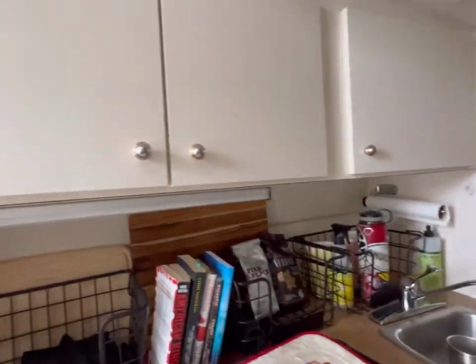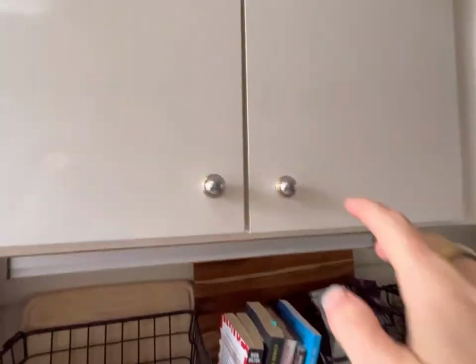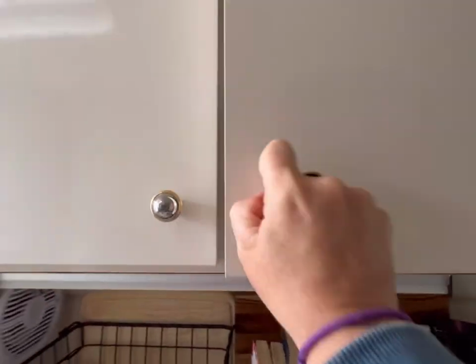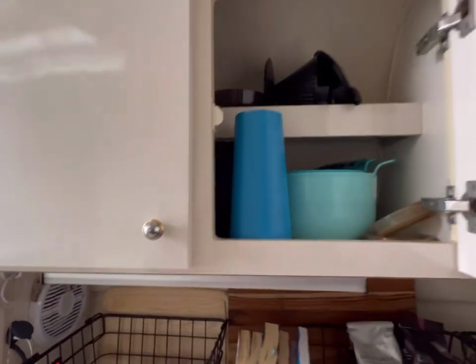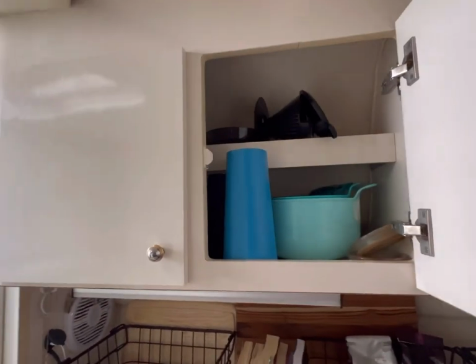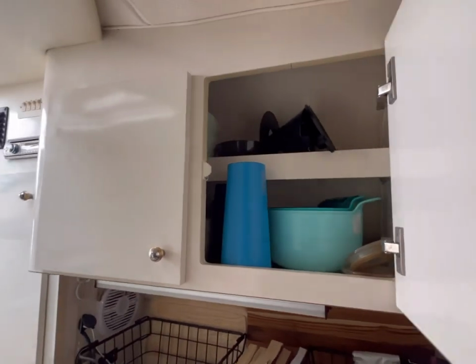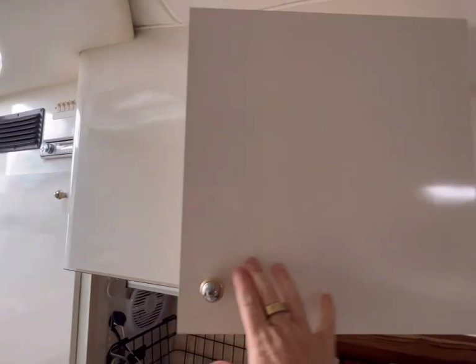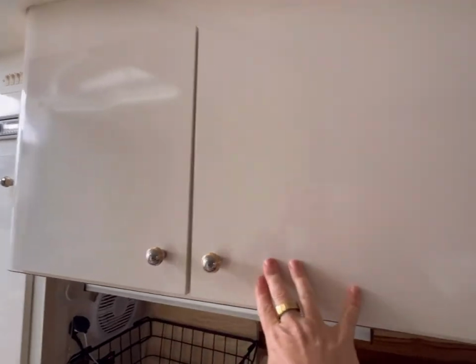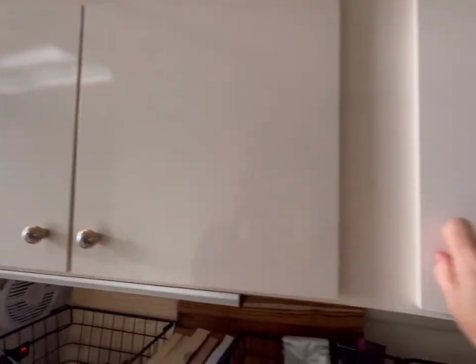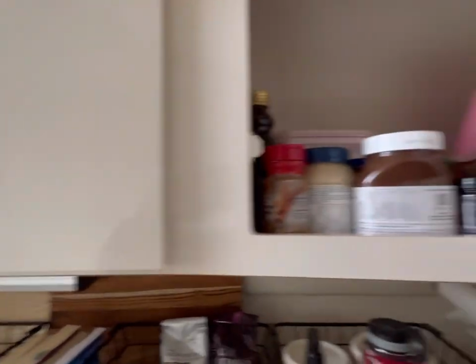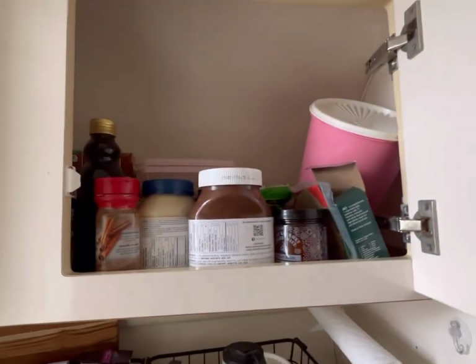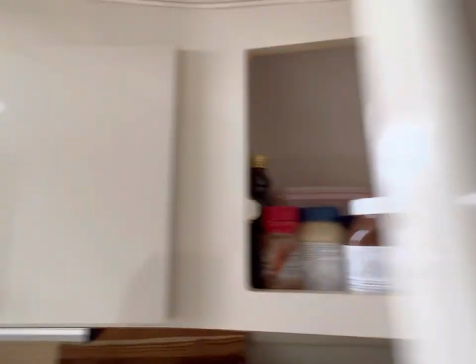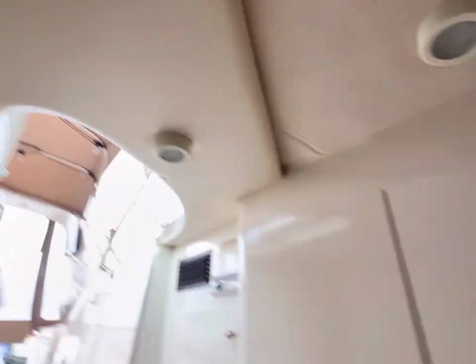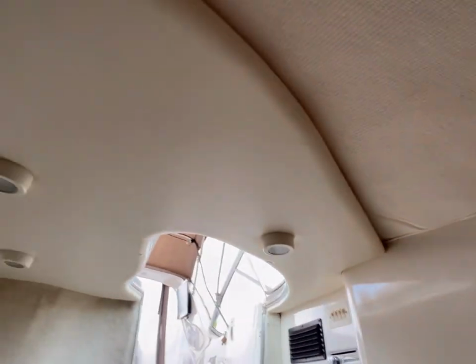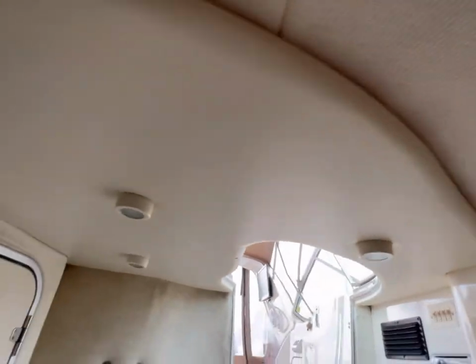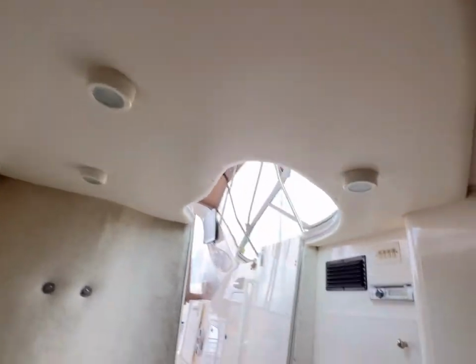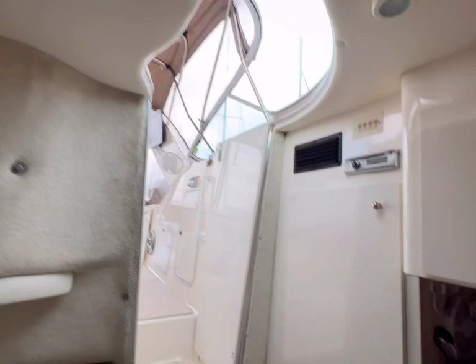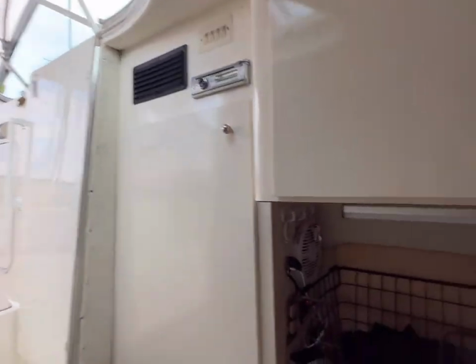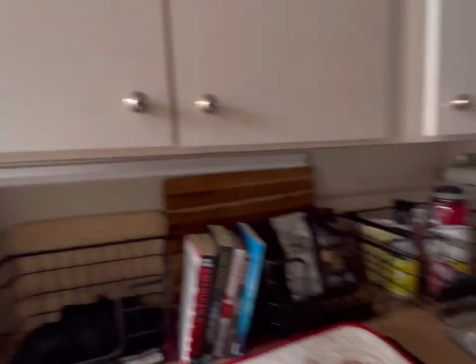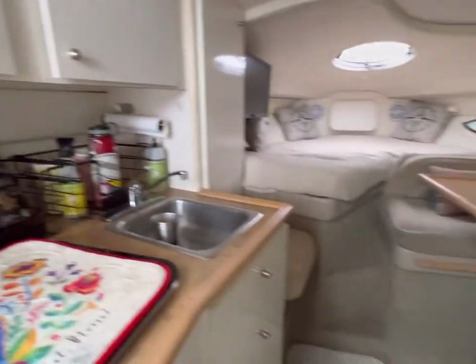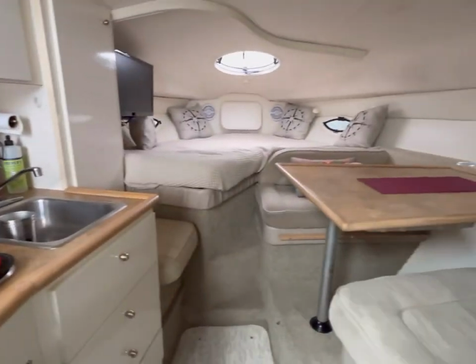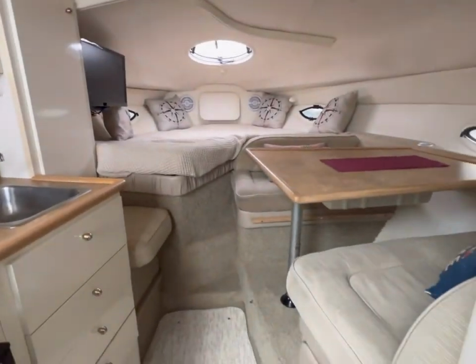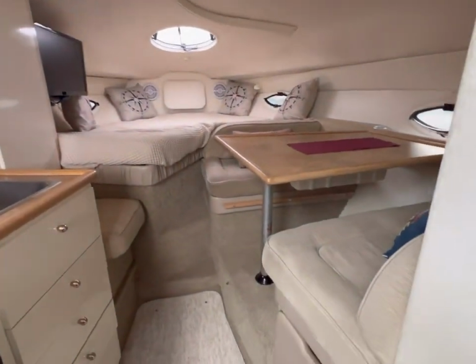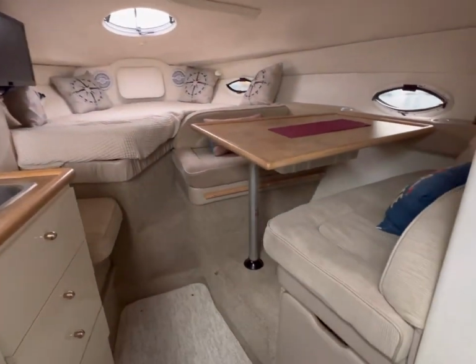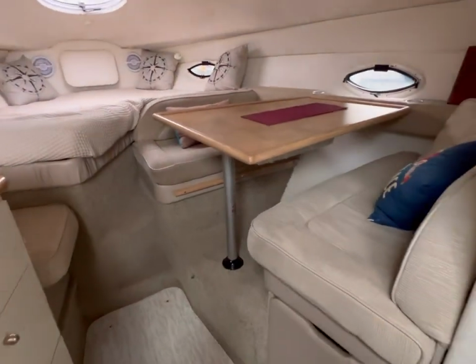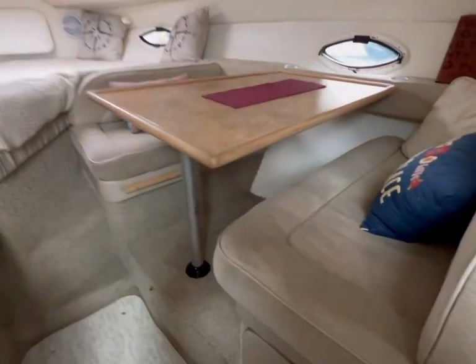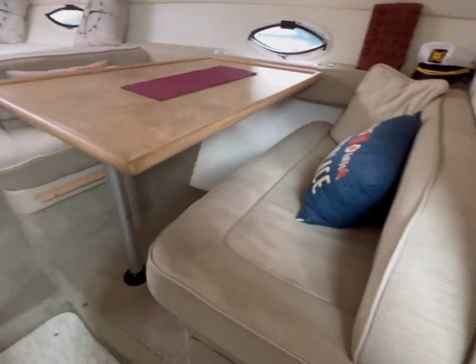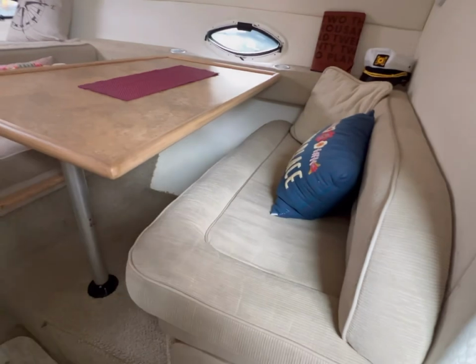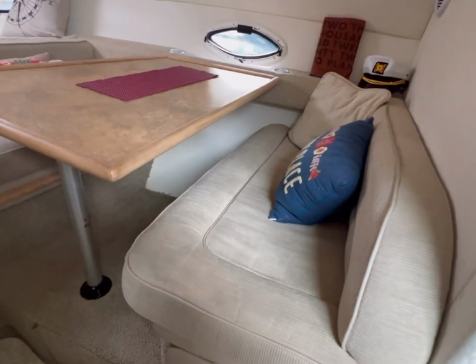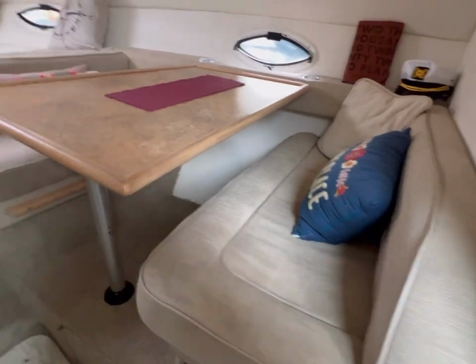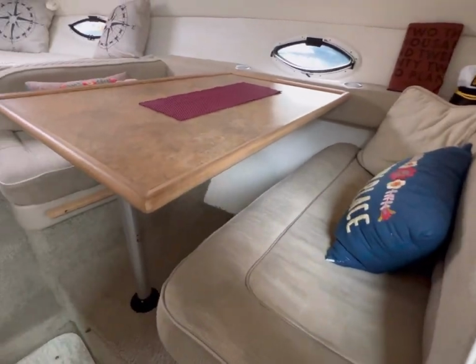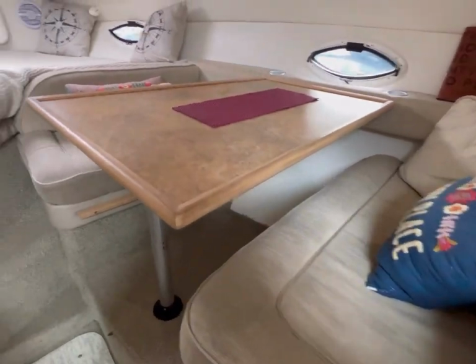Lots of storage up here above, which is nice. My husband is six foot four, so there's lots of clearance in here for him — he can walk around no problem. You can see the upholstery is also in mint condition down here as well.